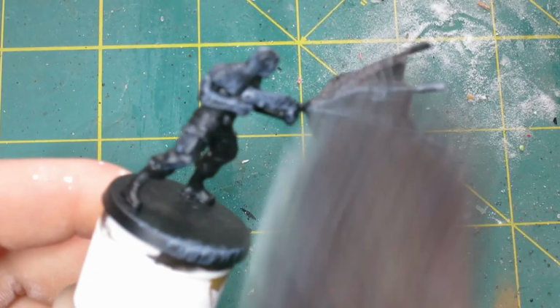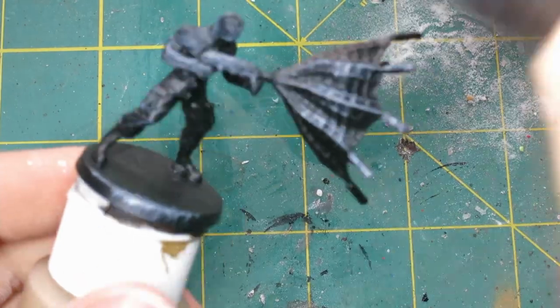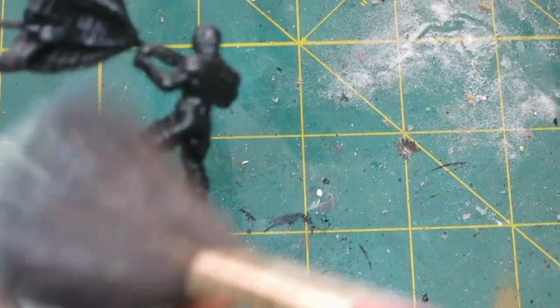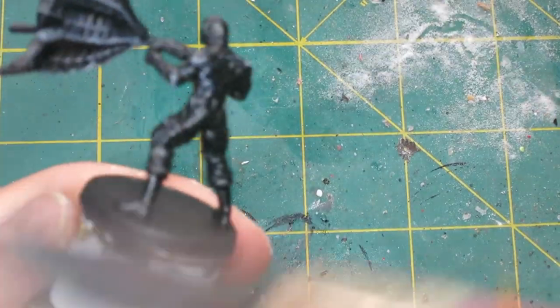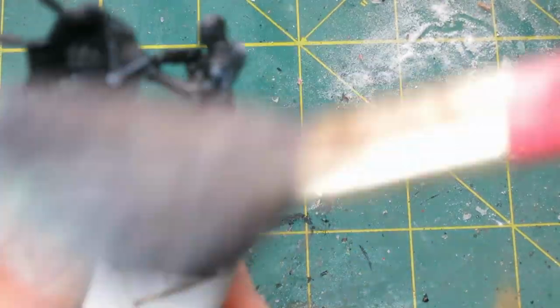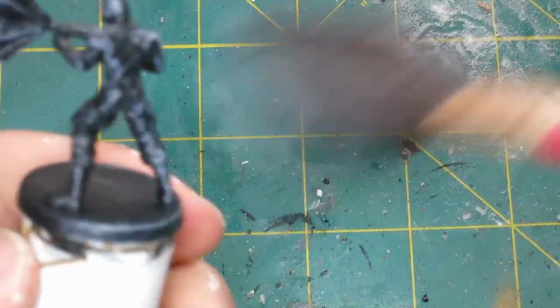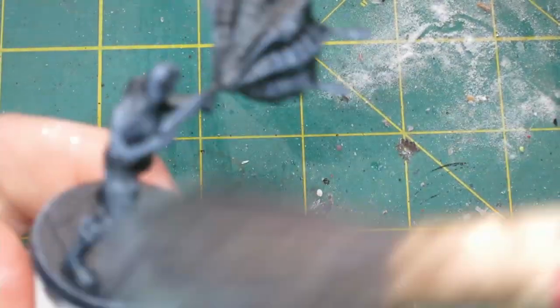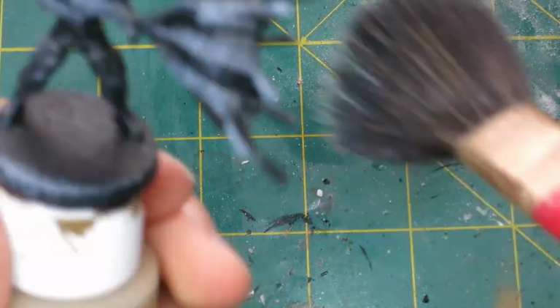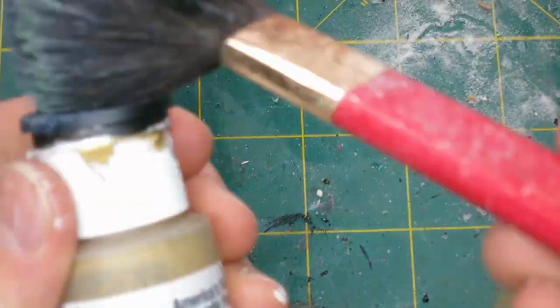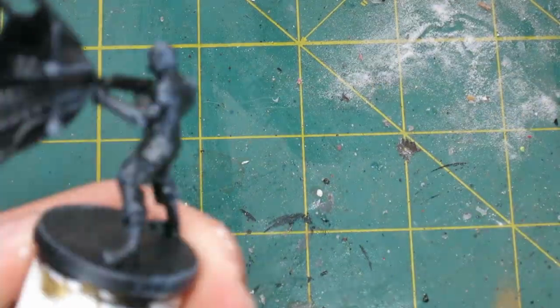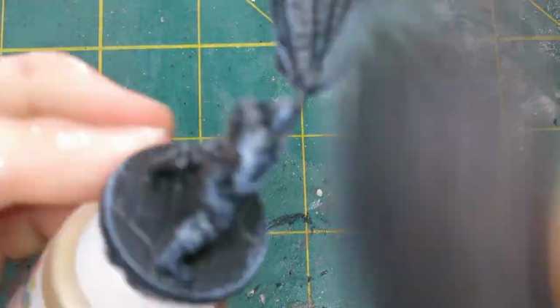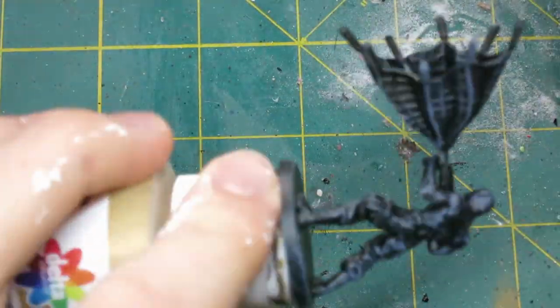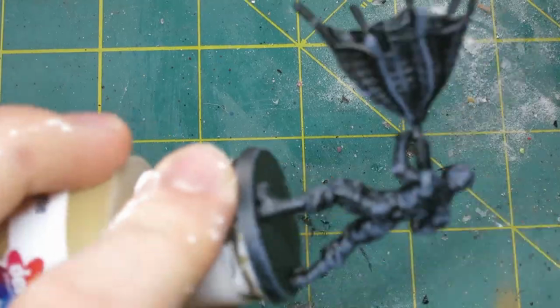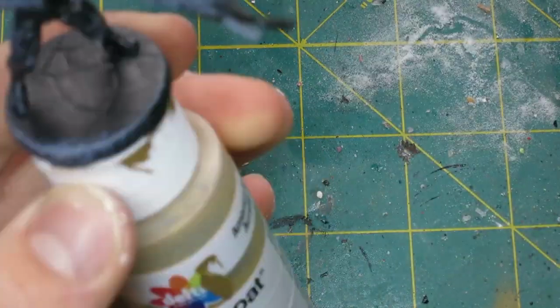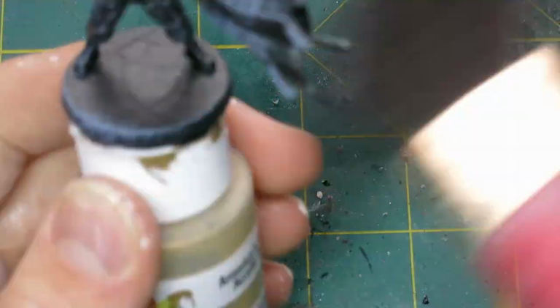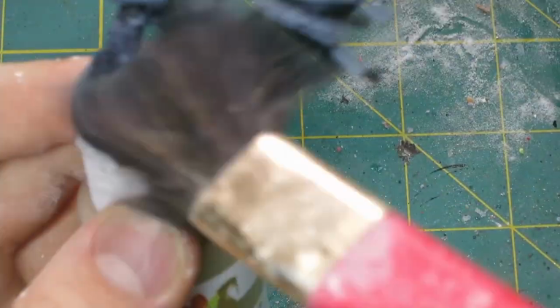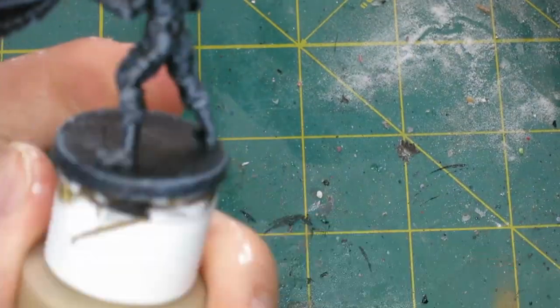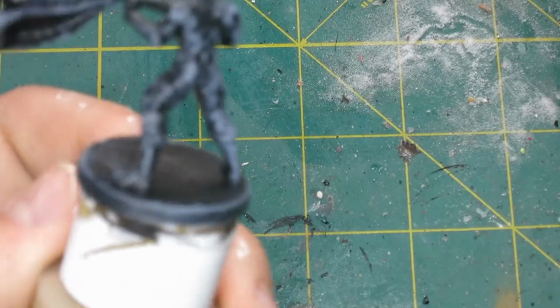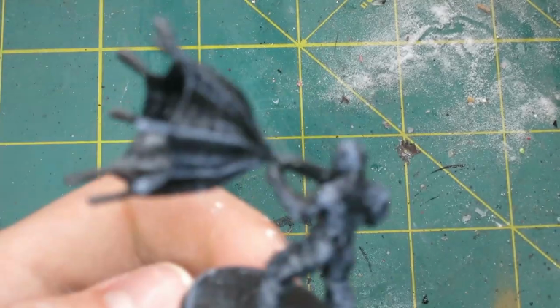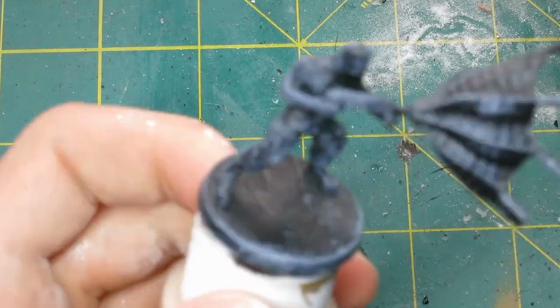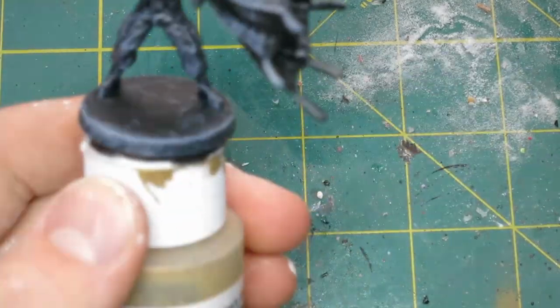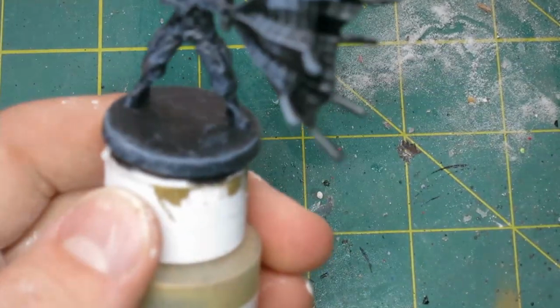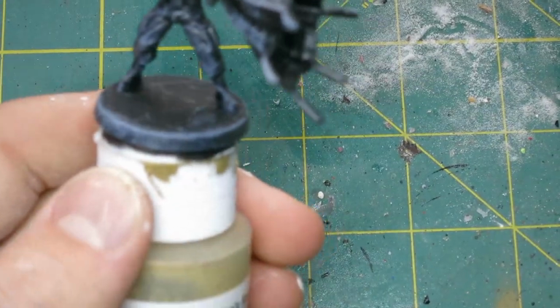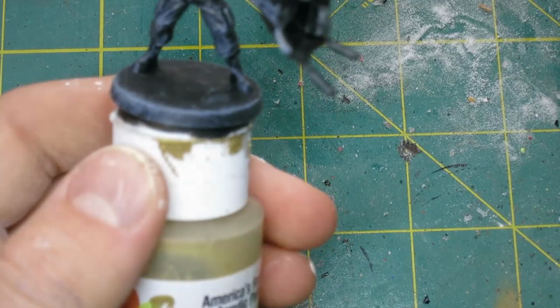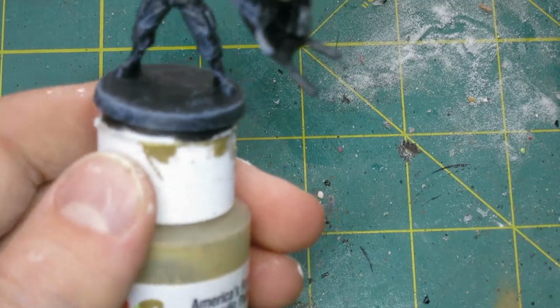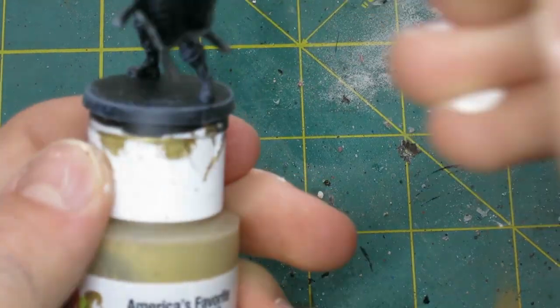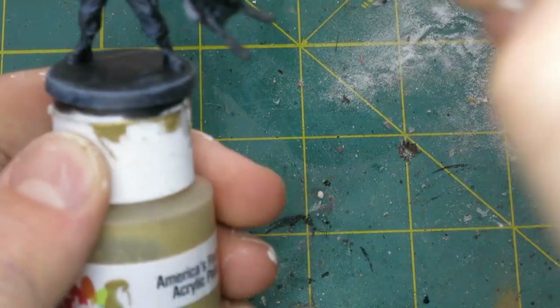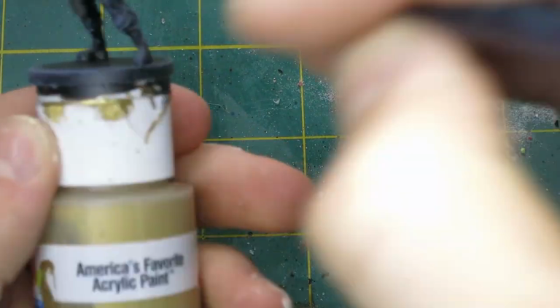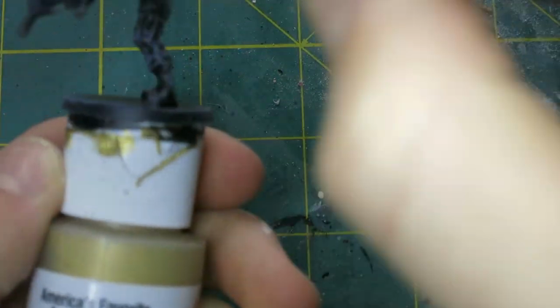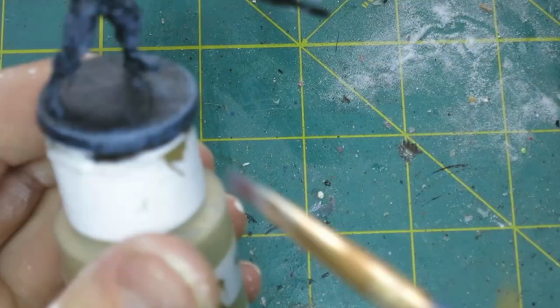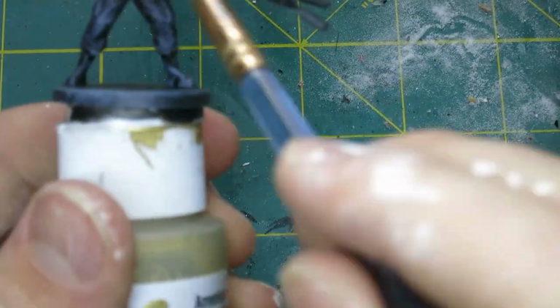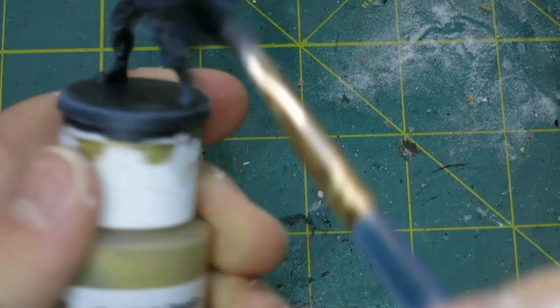Welcome back to Beginner Miniatures. Today I'm painting Penguin's Gang from Batman Gotham City Chronicles. I primed these guys up in black to get their base coat down, and then the first thing I did was give them a dry brush of gray over the entire model, including the inside of the net and everything, just to bring up all the edges and make my black look nice and highlighted.